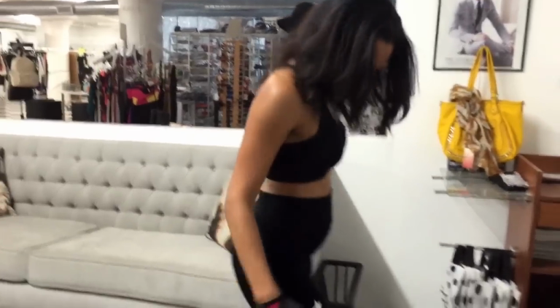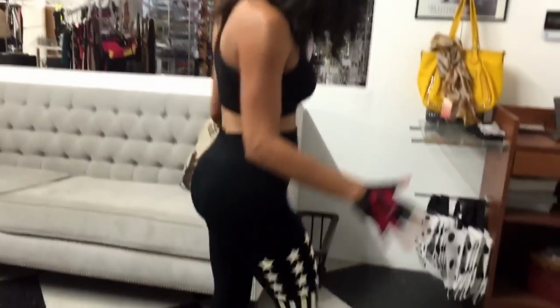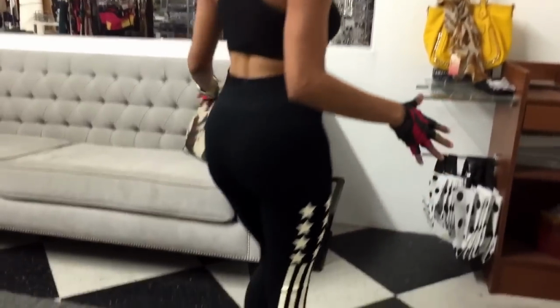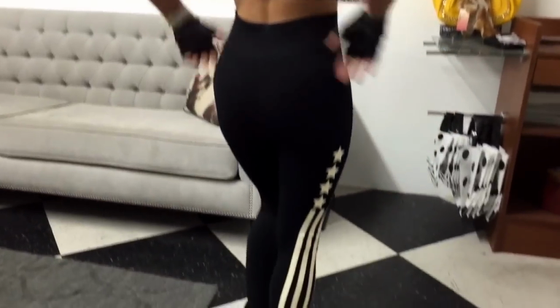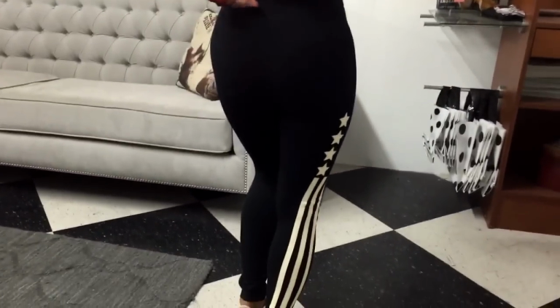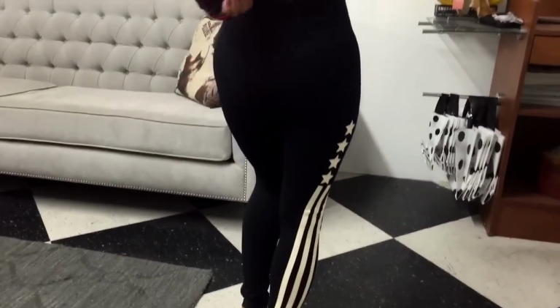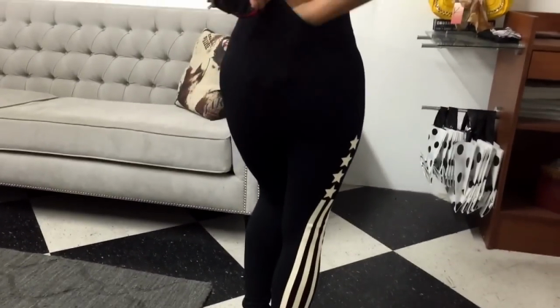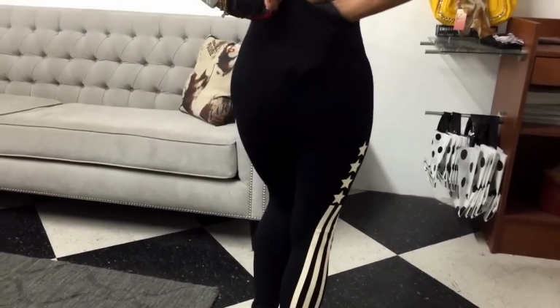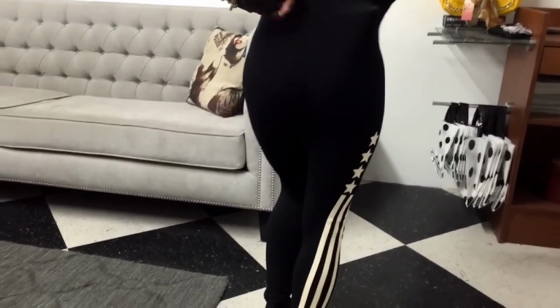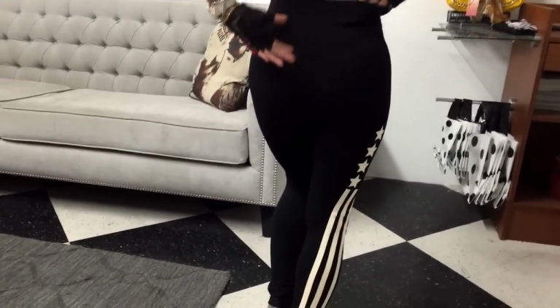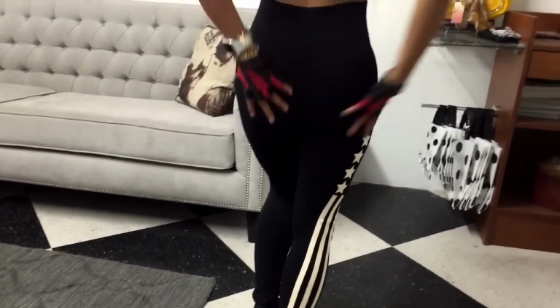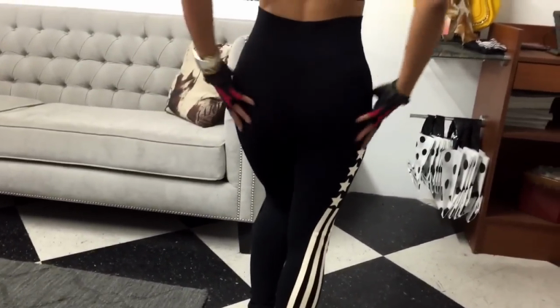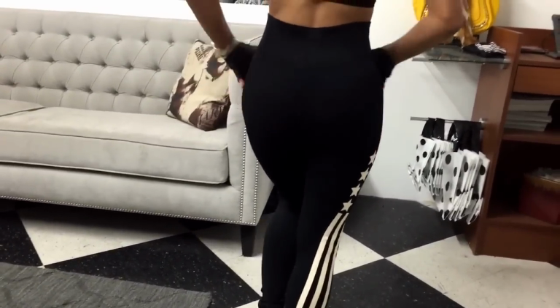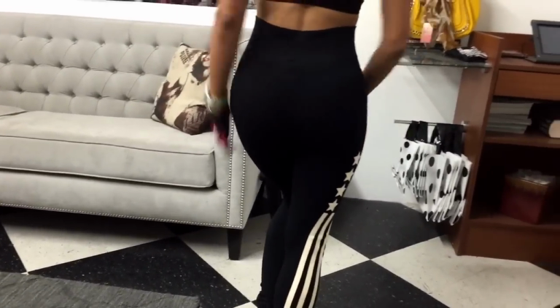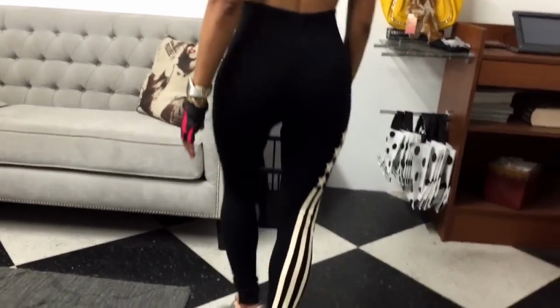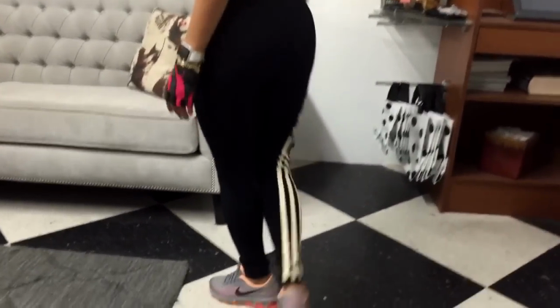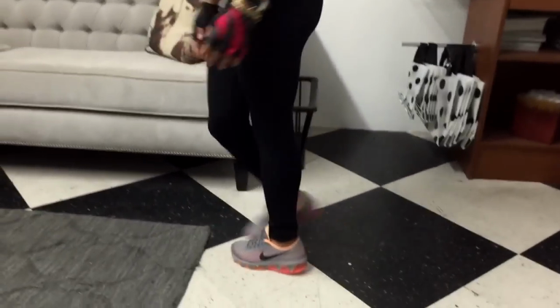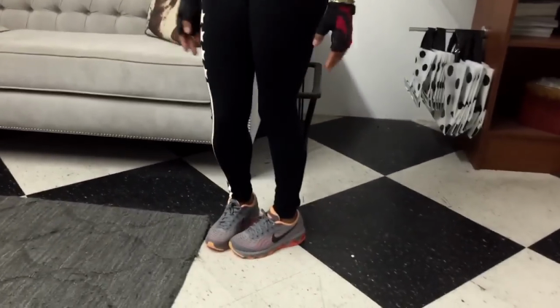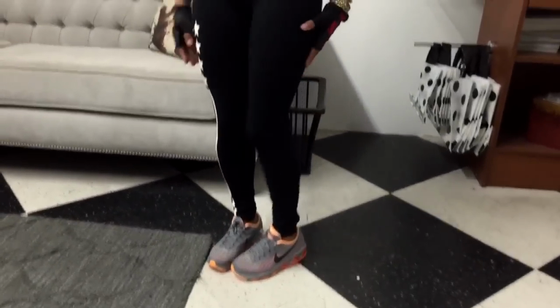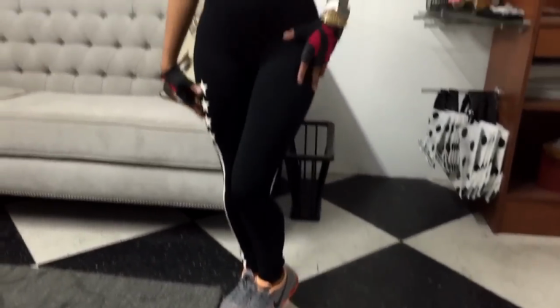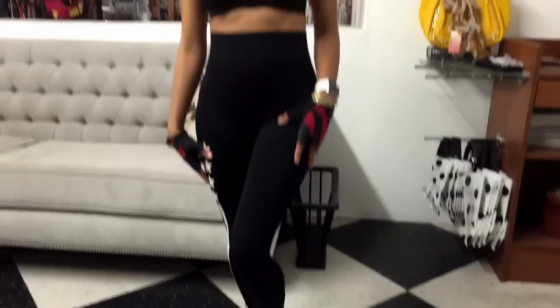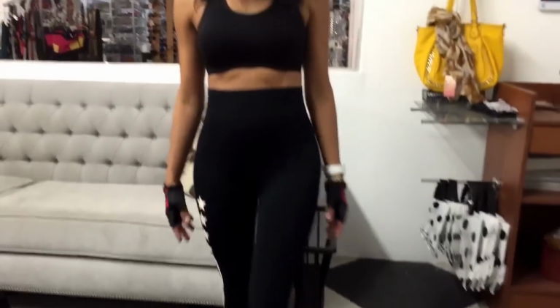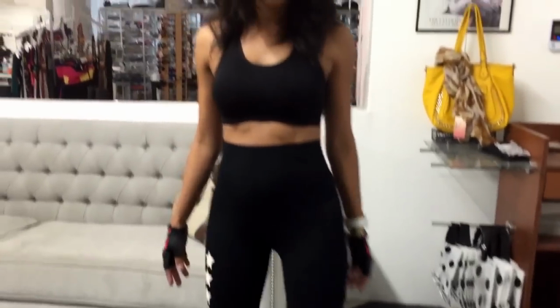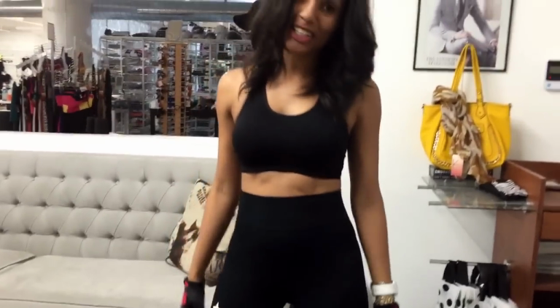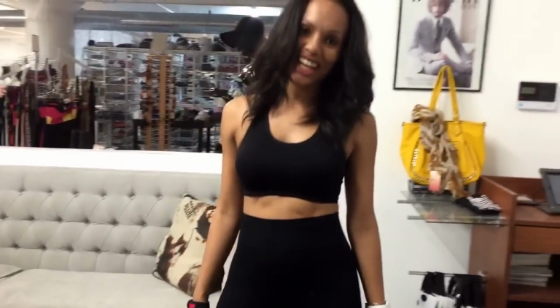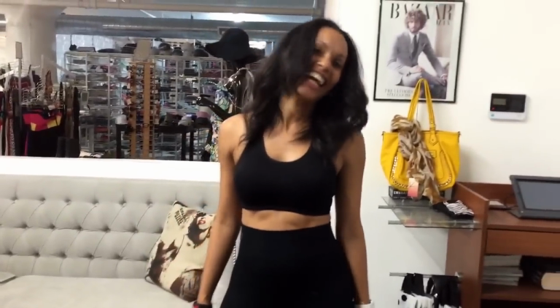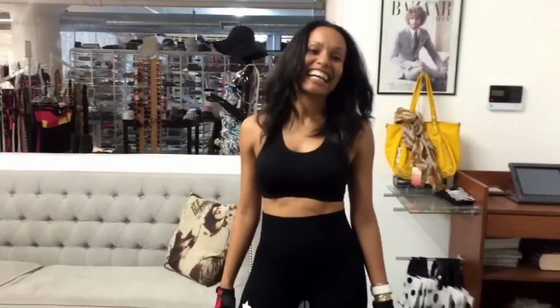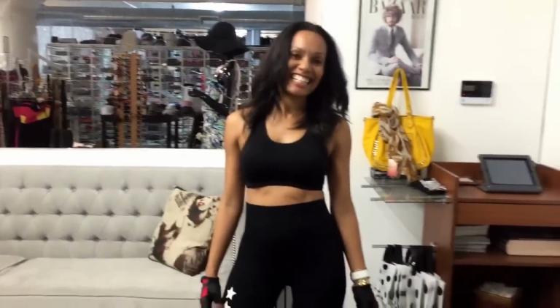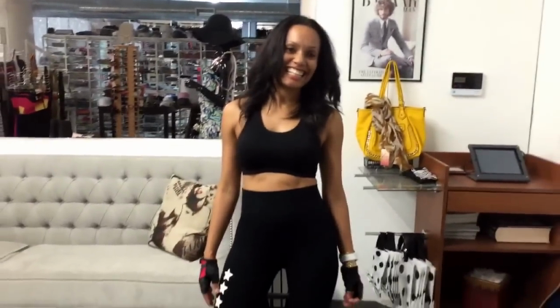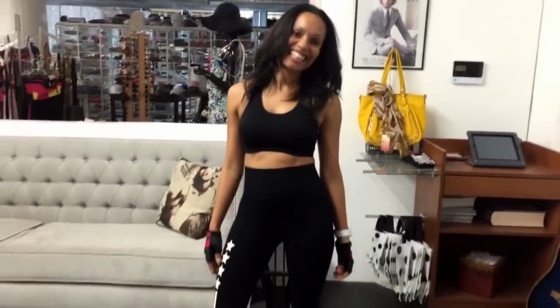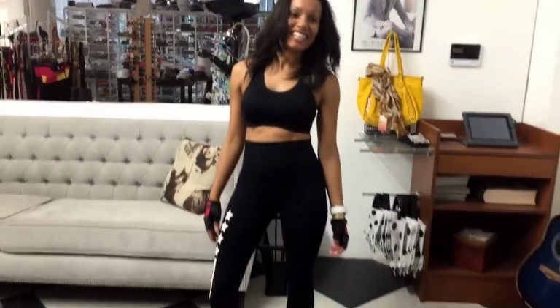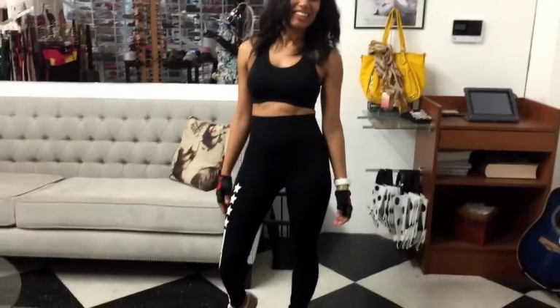I'm going to turn around so you guys can actually take a look at the back. Amazing feel. So get yours today at ClassyCassie.com.